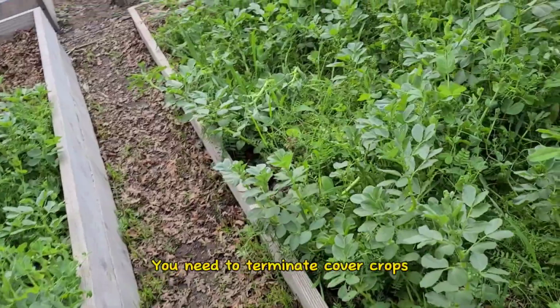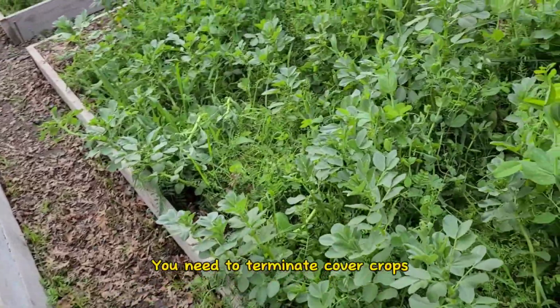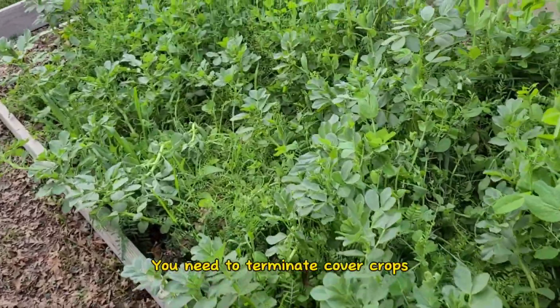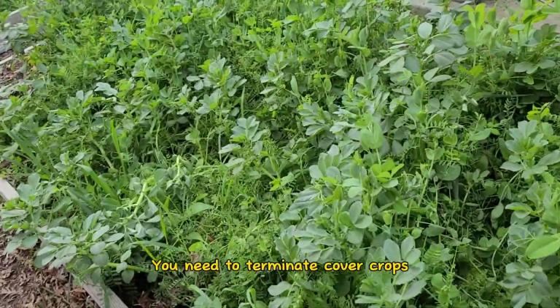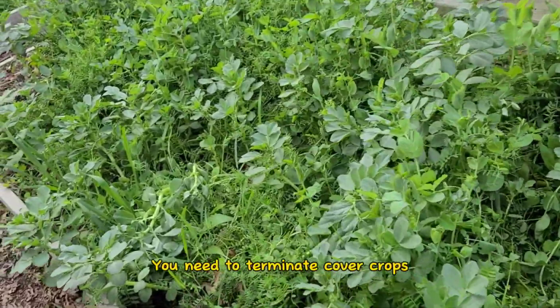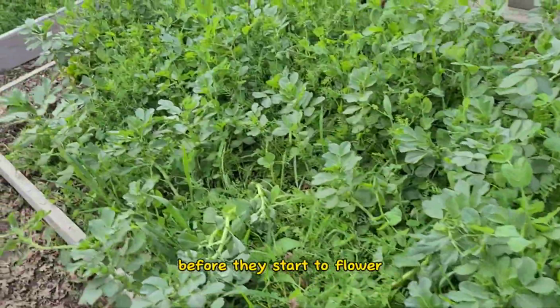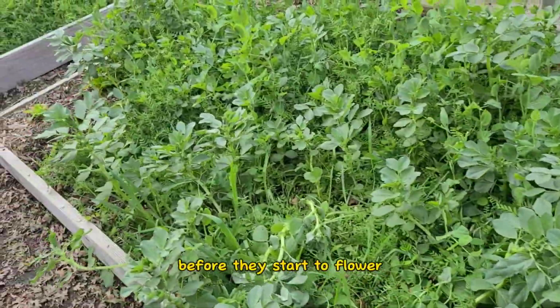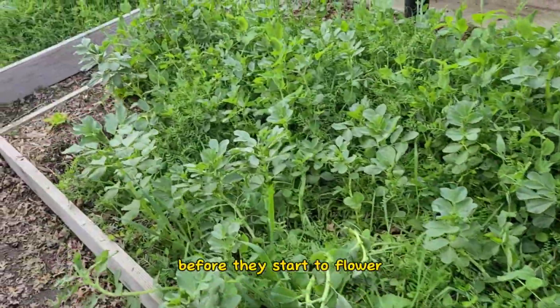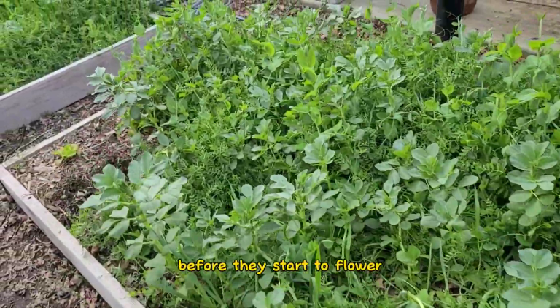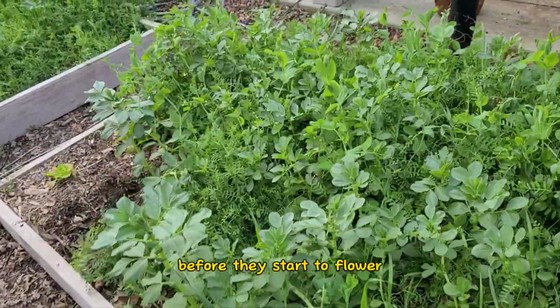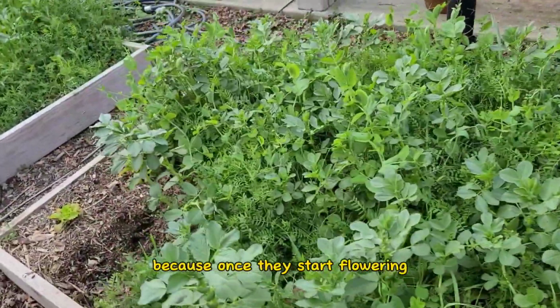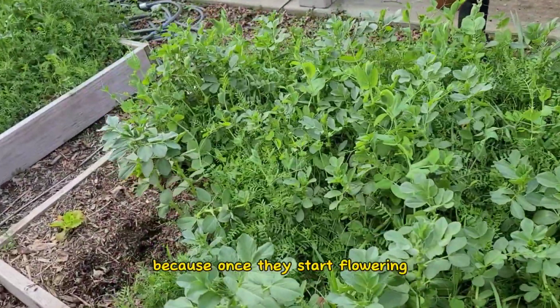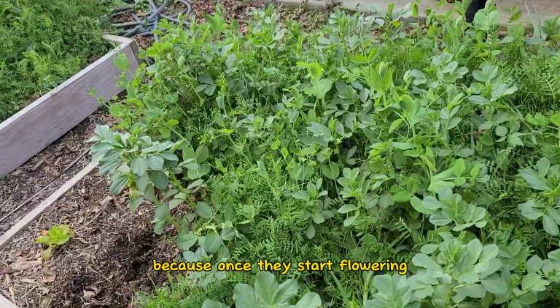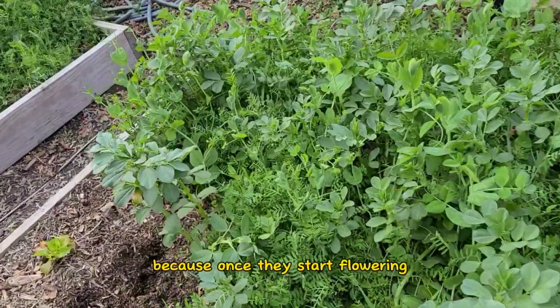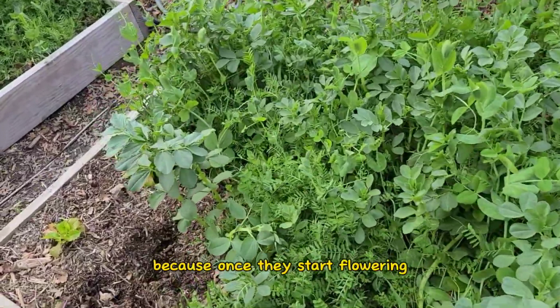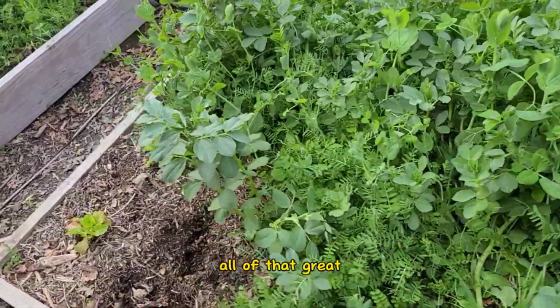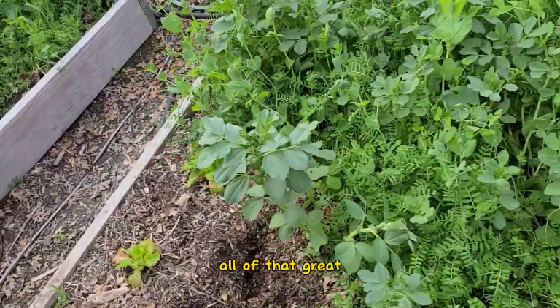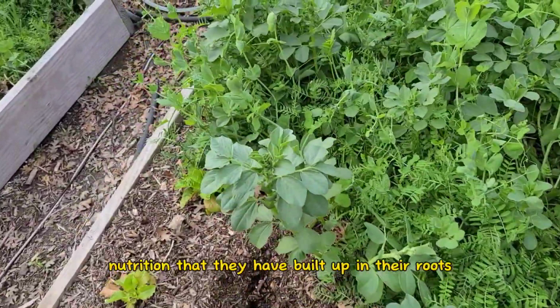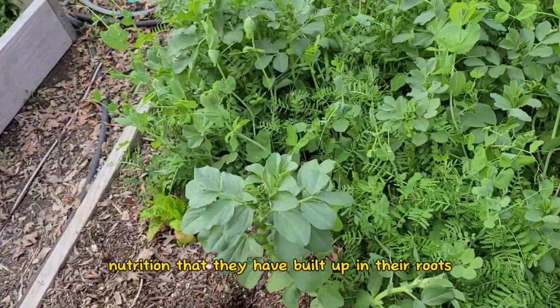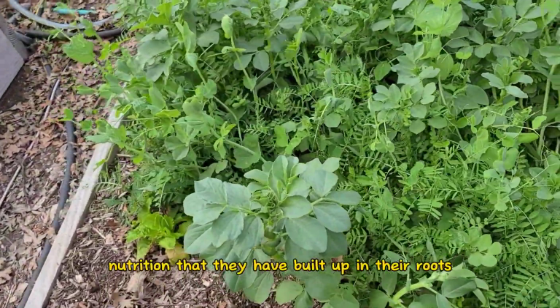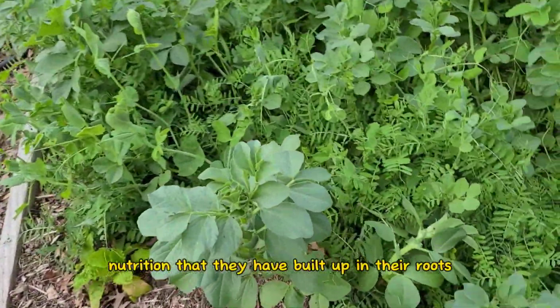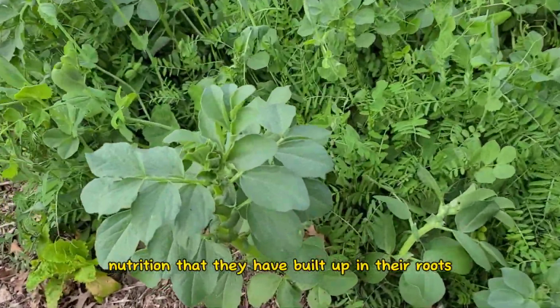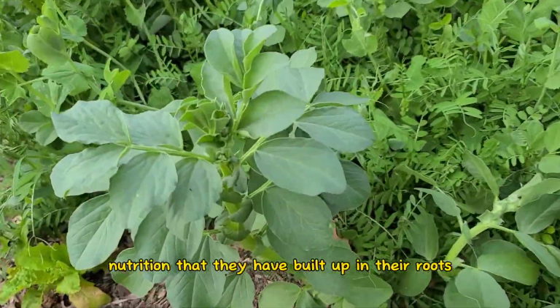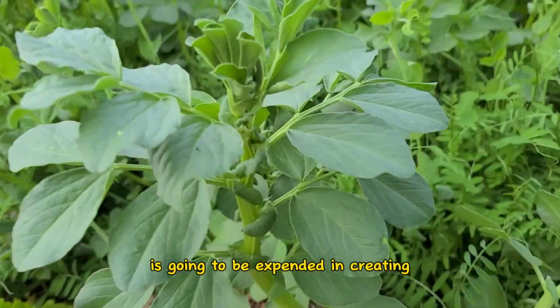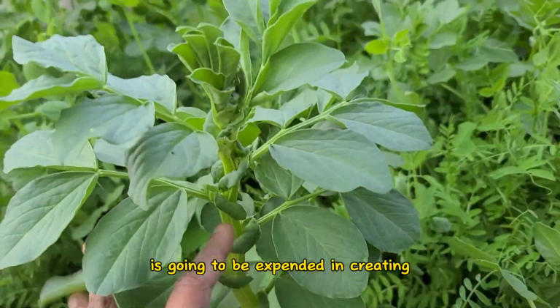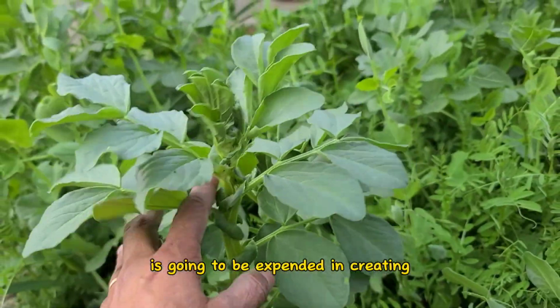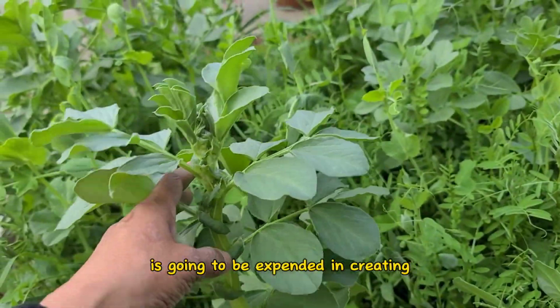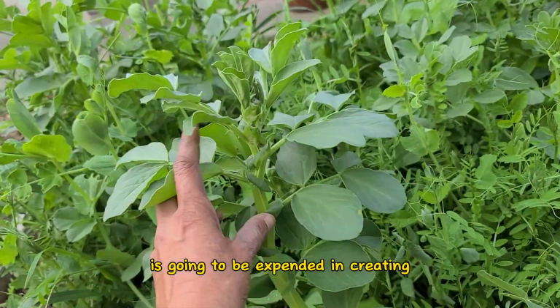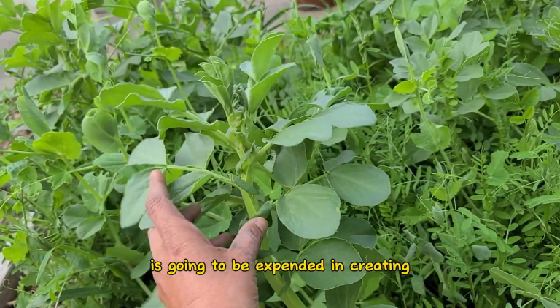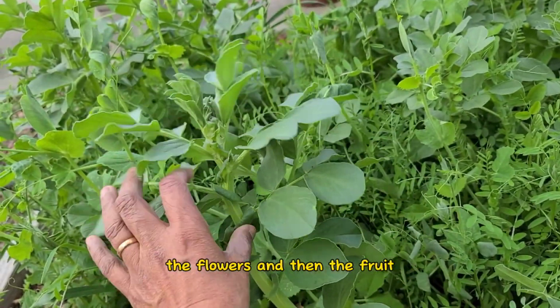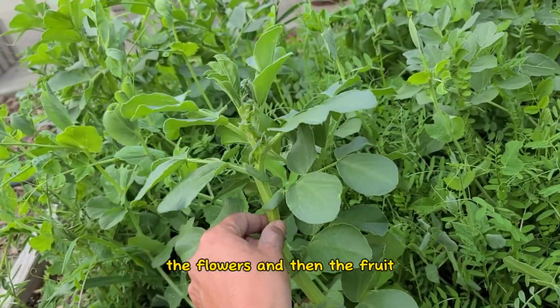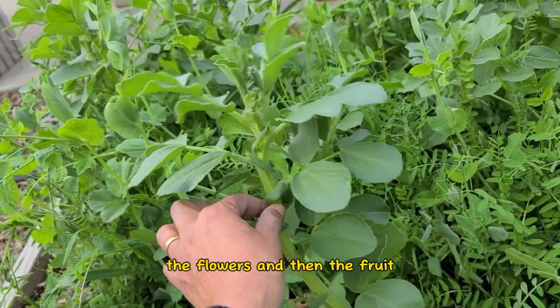You need to terminate cover crops before they start to flower, because once they start flowering, all of that great nutrition that they have built up in their roots is going to be expended in creating the flowers and then the fruit.